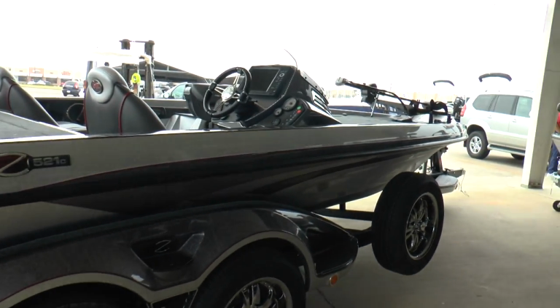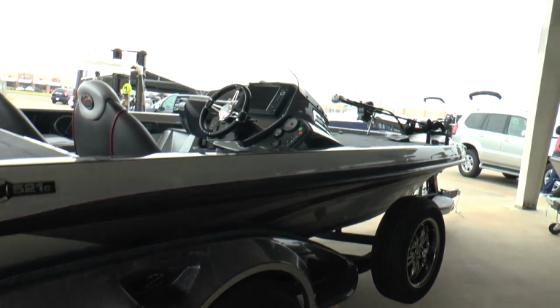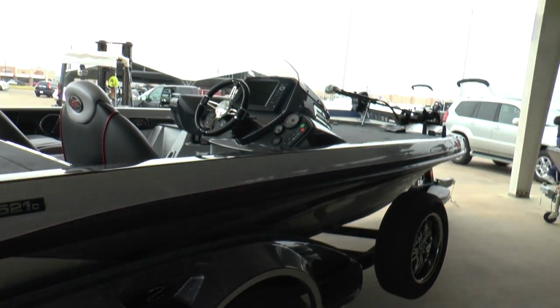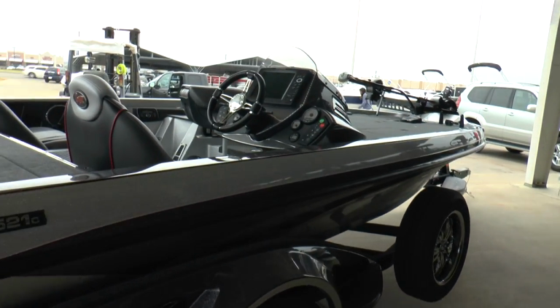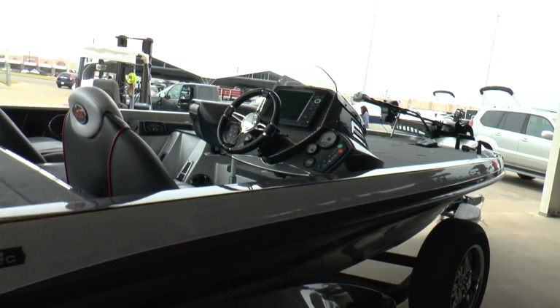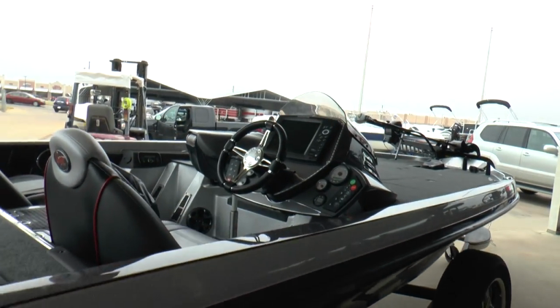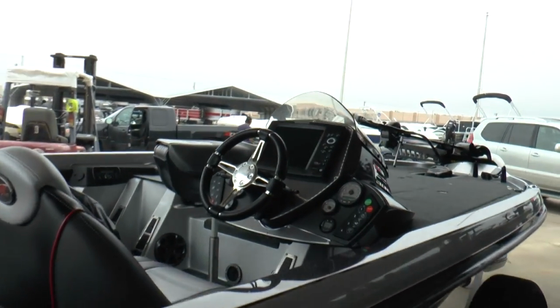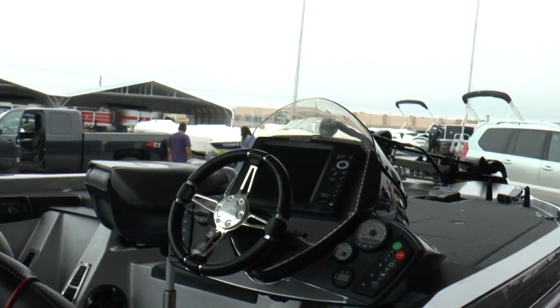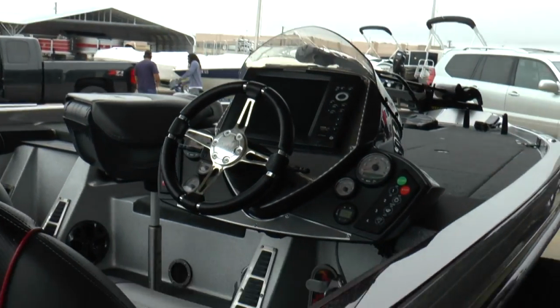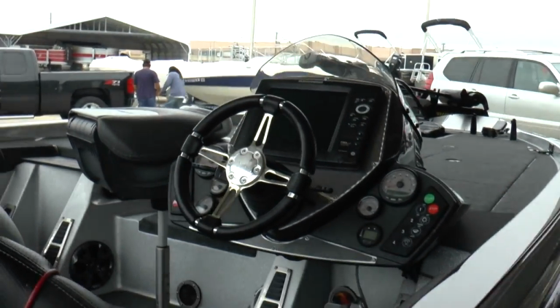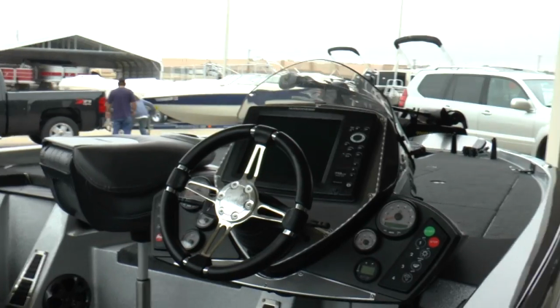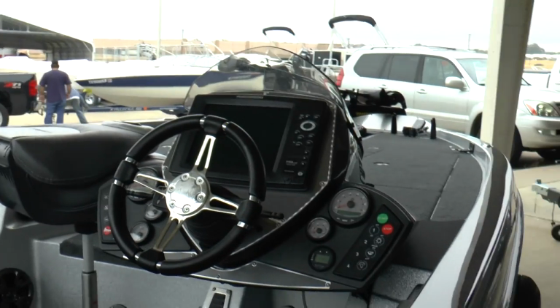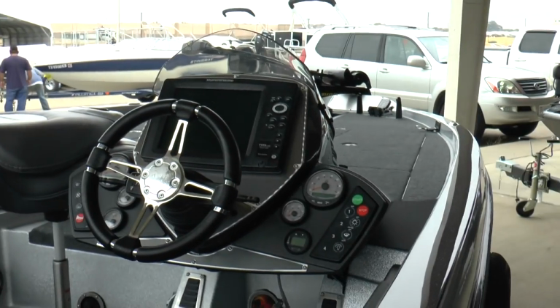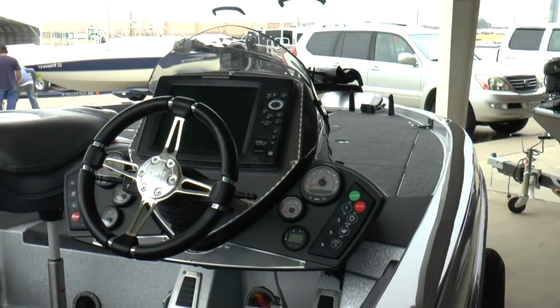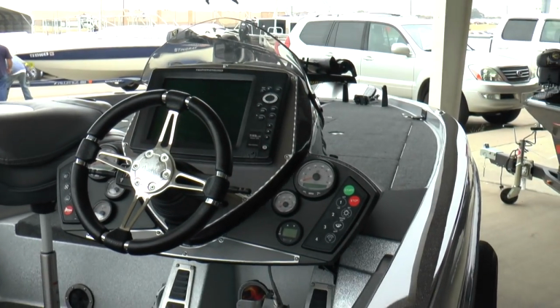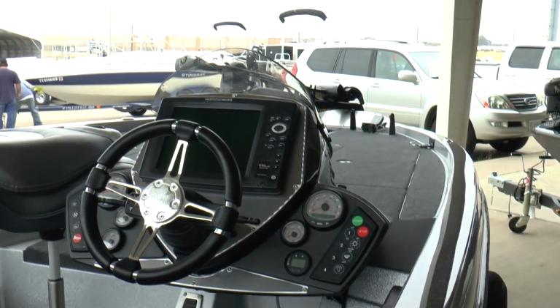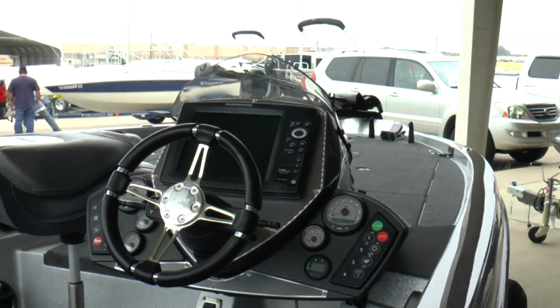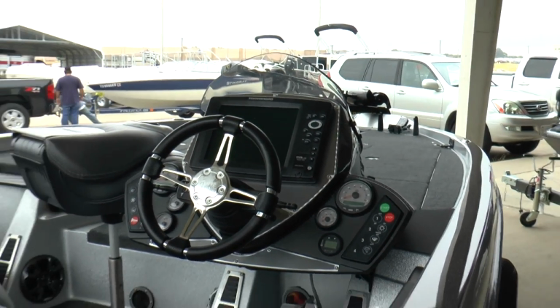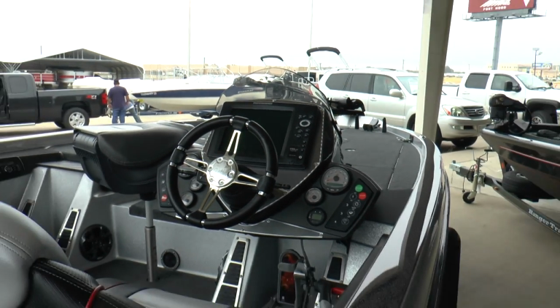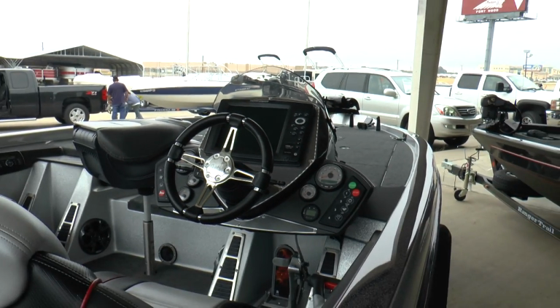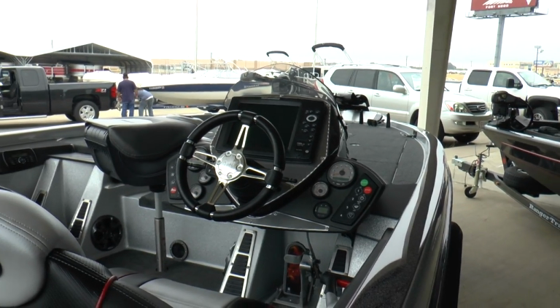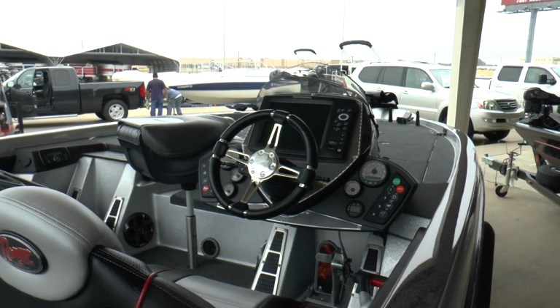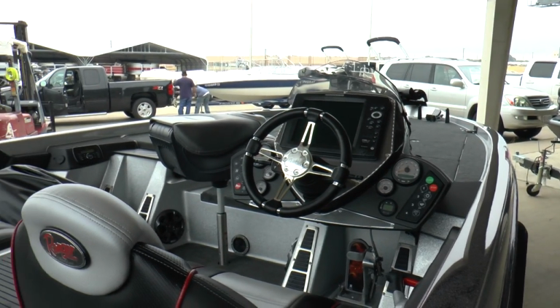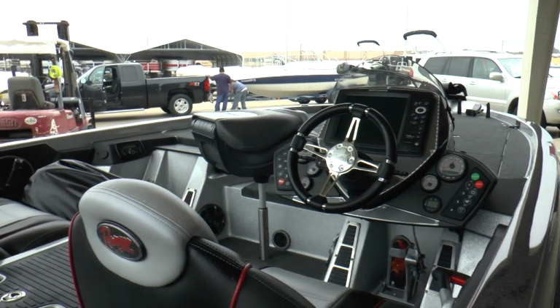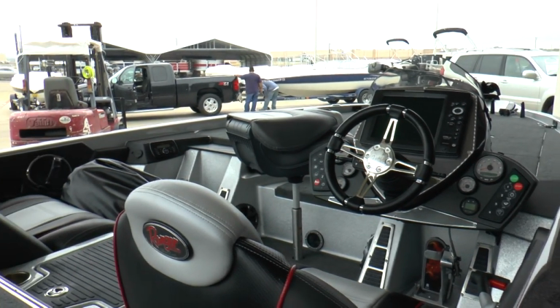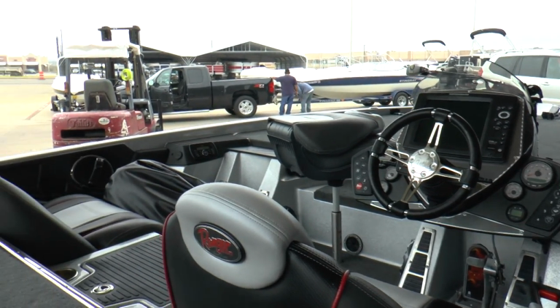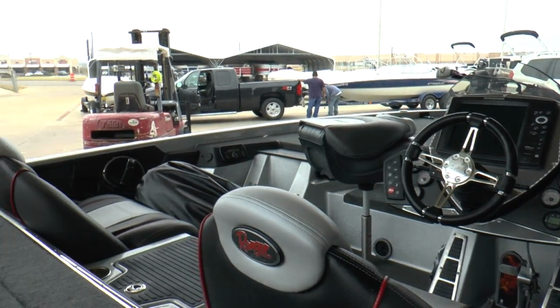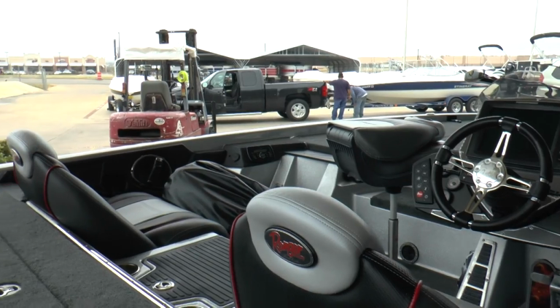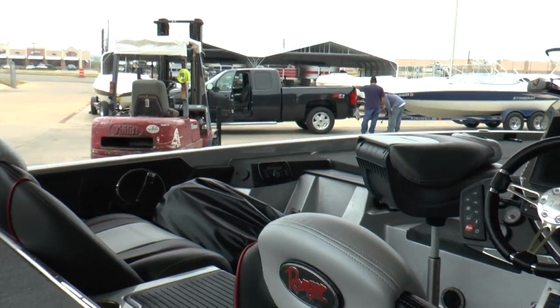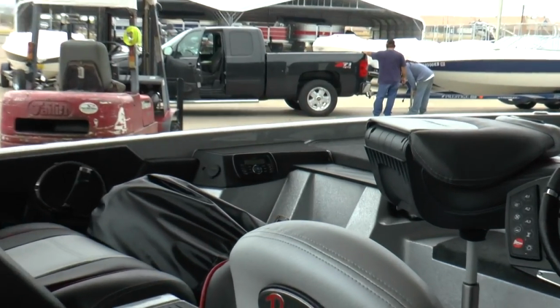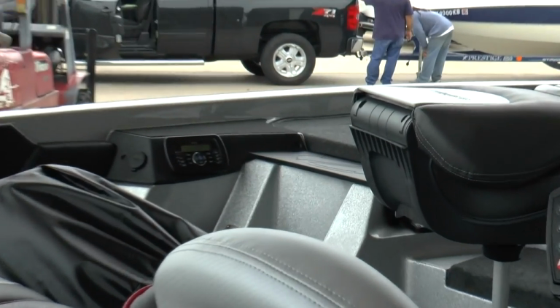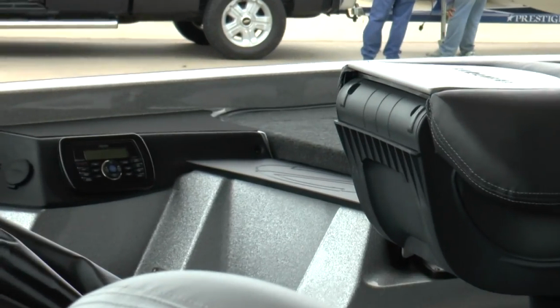Michael likes the Humminbird electronics. As you can see, these Rangers are really nice laid out inside. We've got a stereo on it.